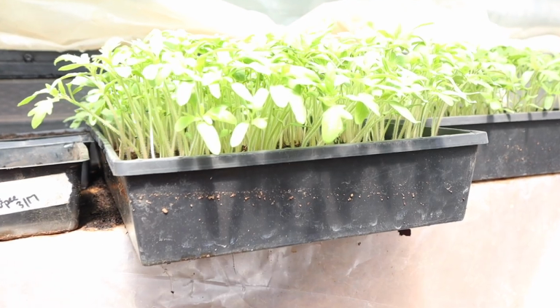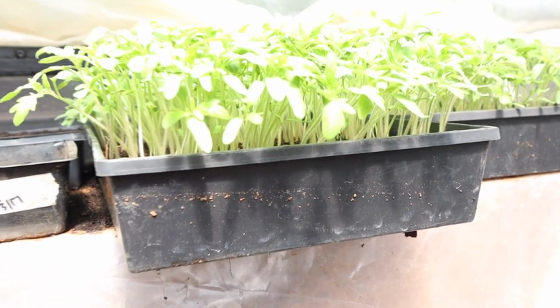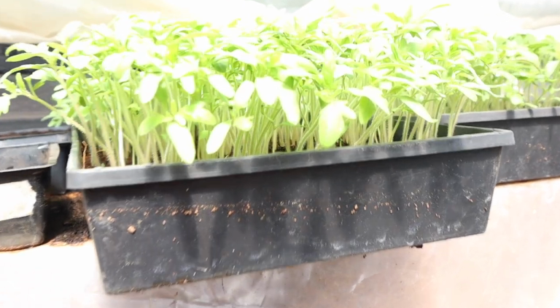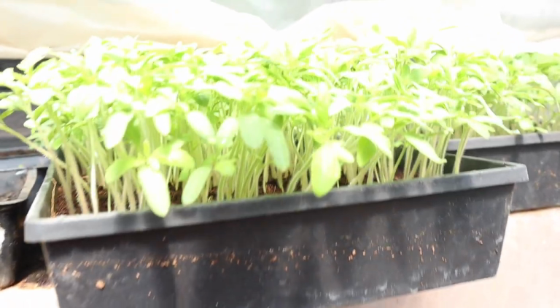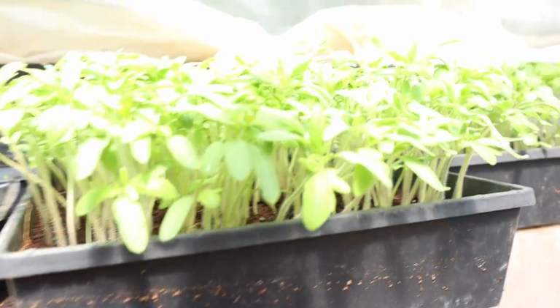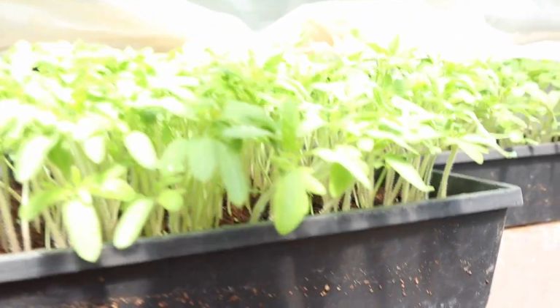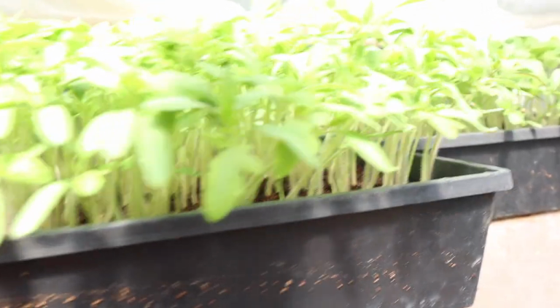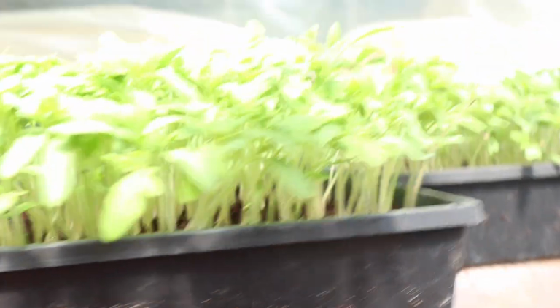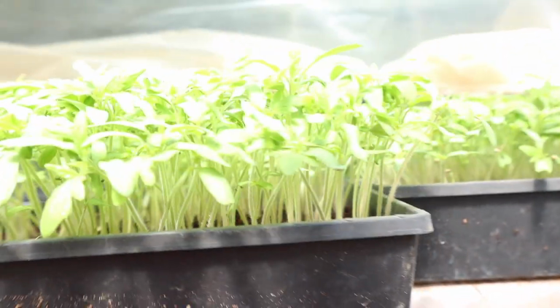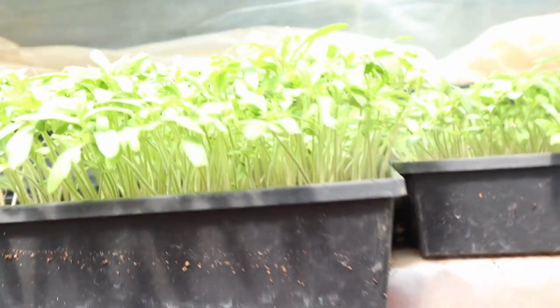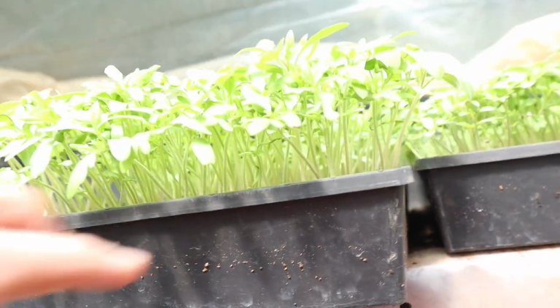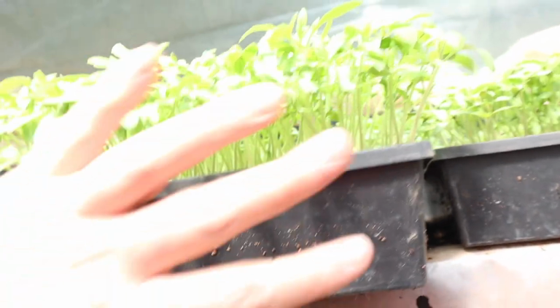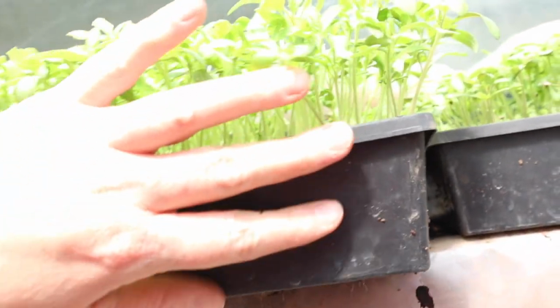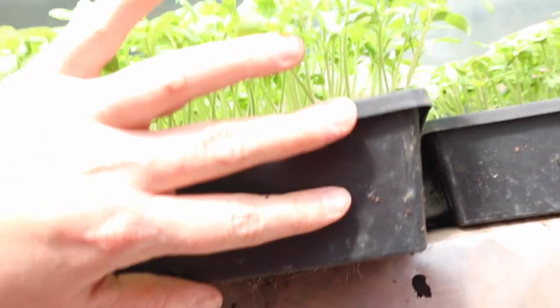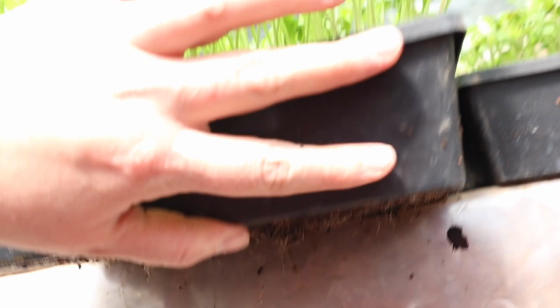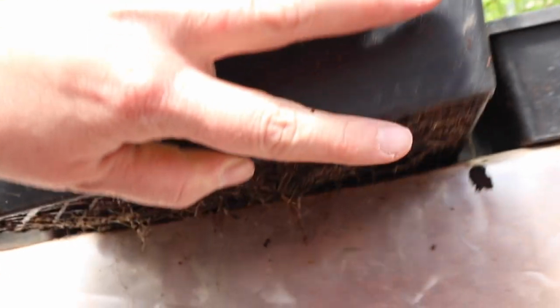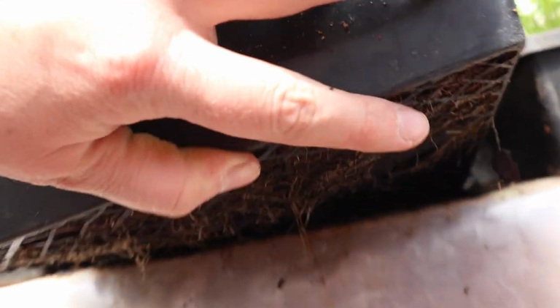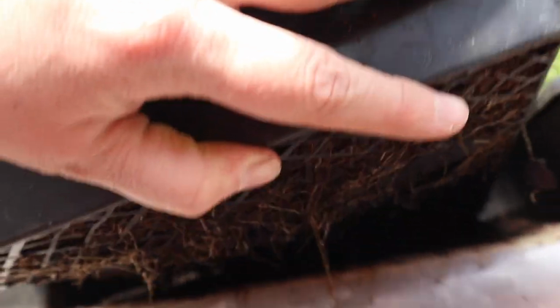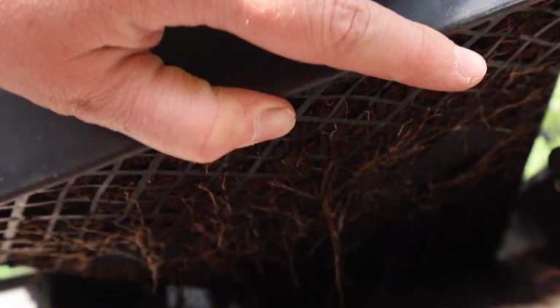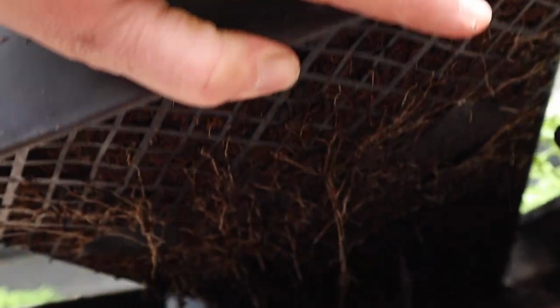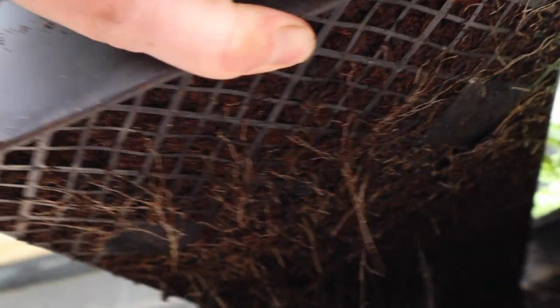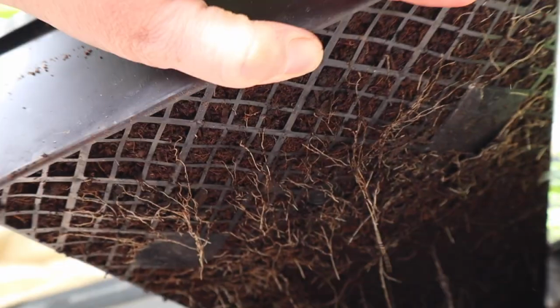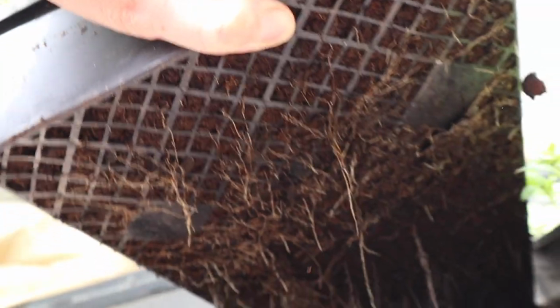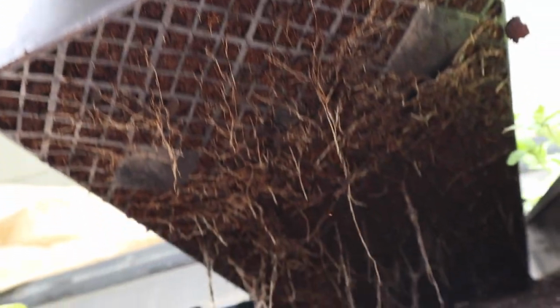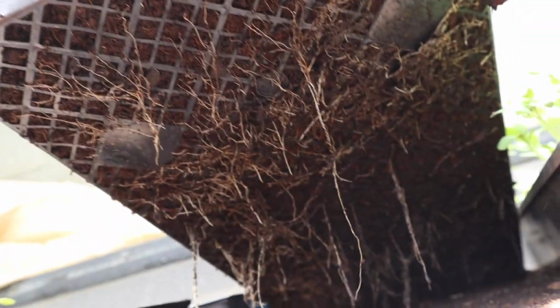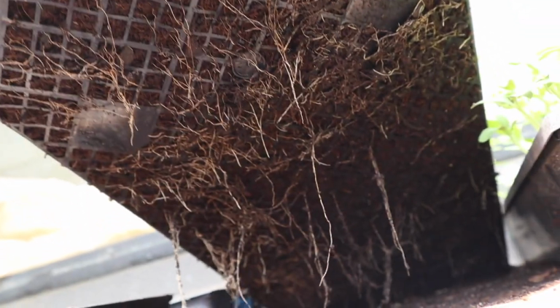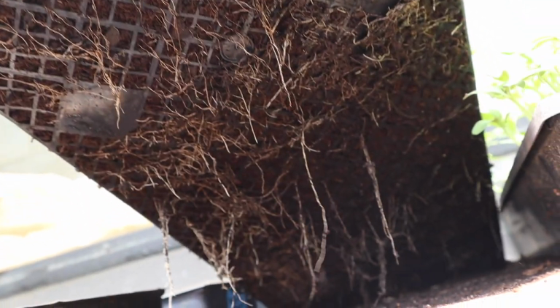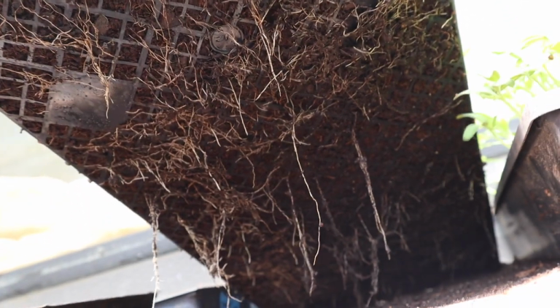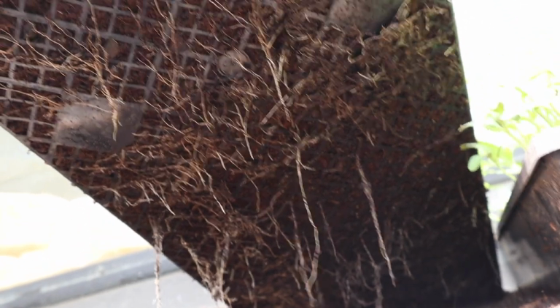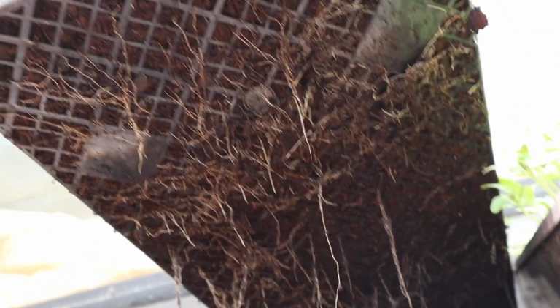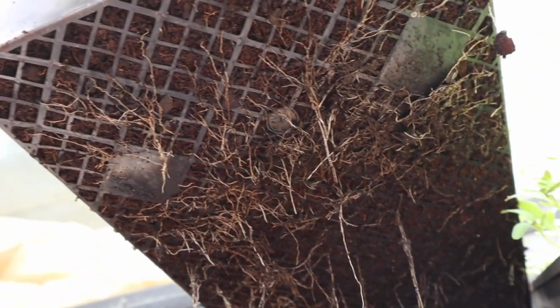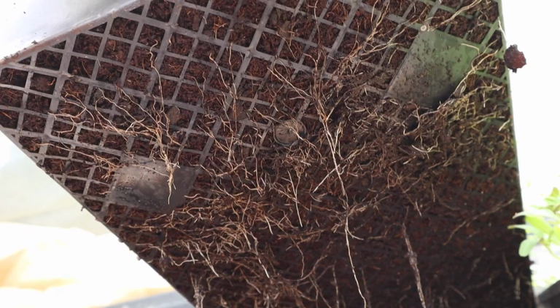So these are our baby tomatoes that we are getting ready to pot up. I like looking at all the roots underneath — I think that's so cool looking.